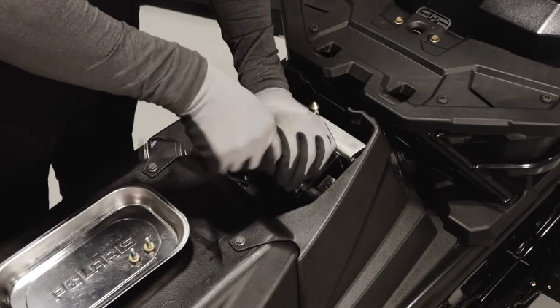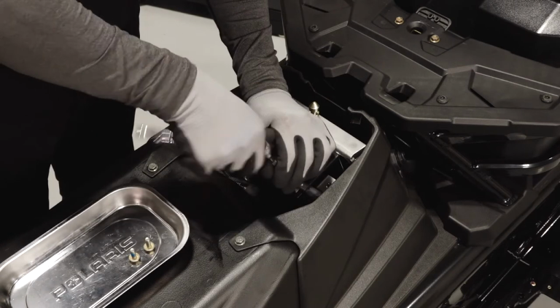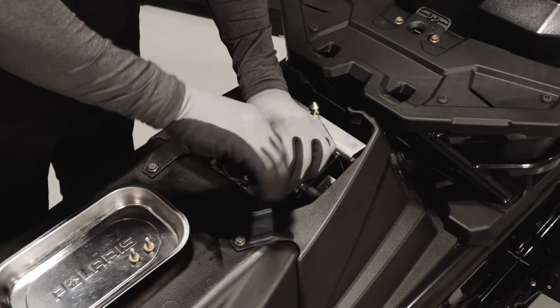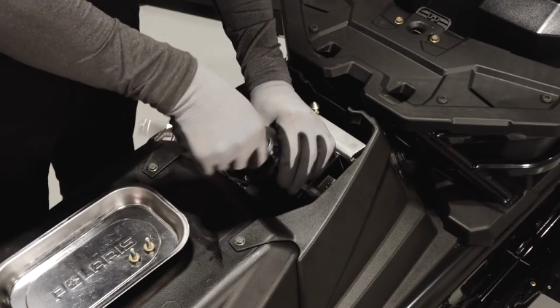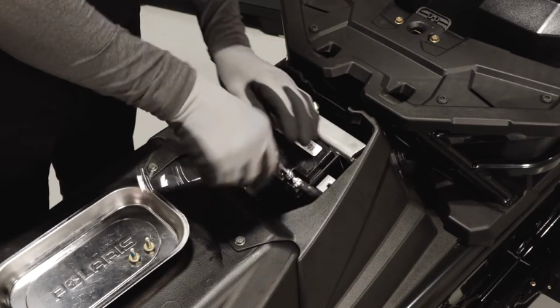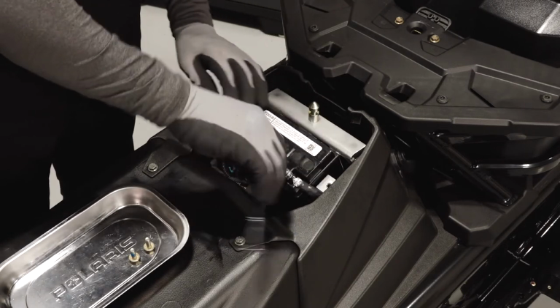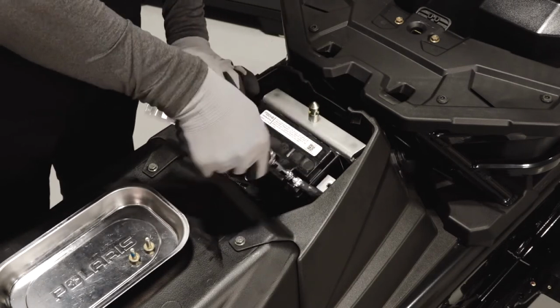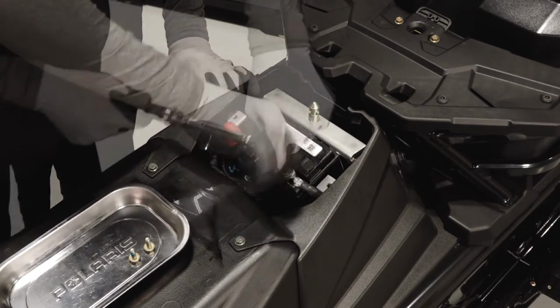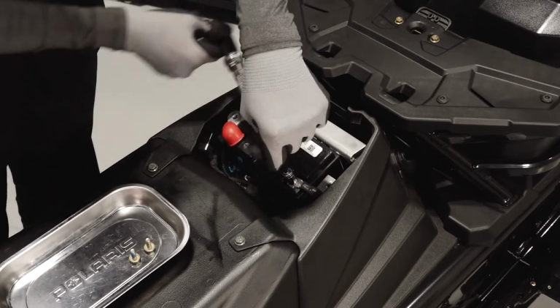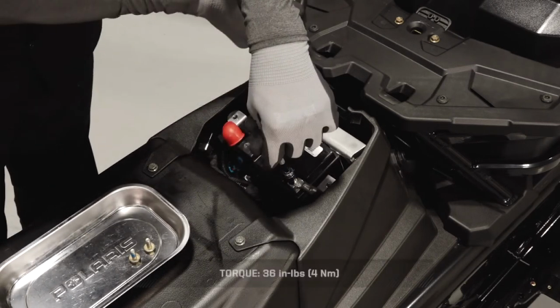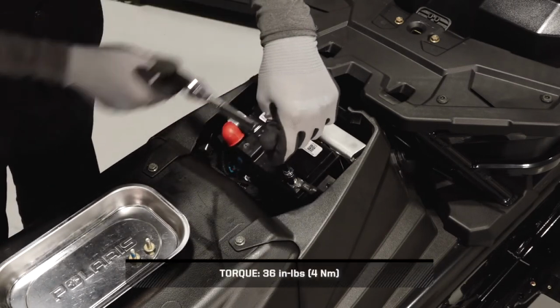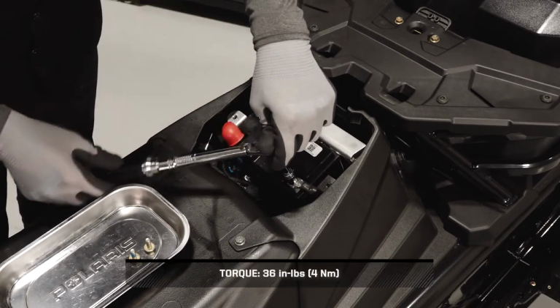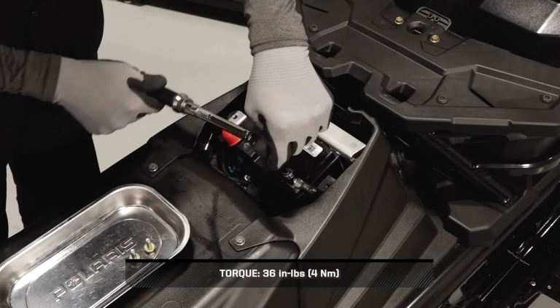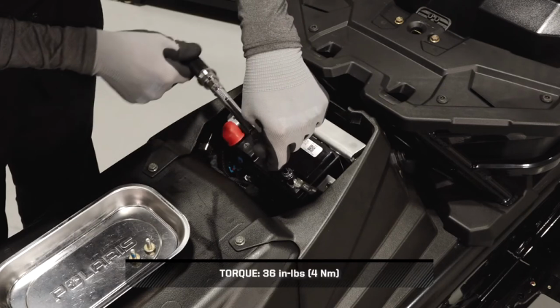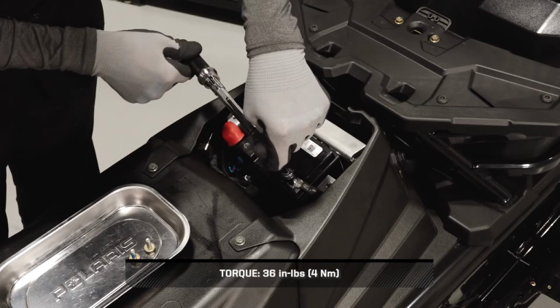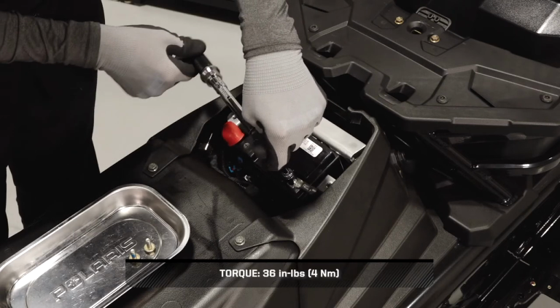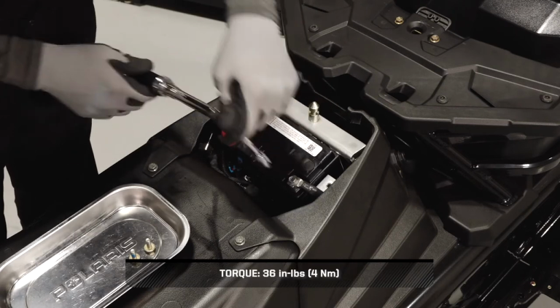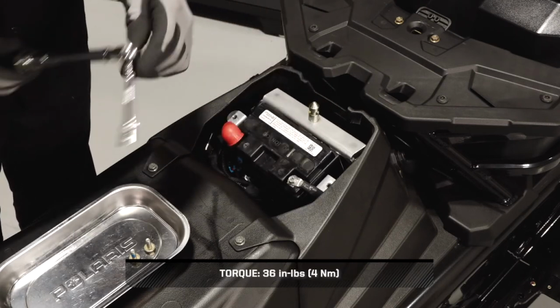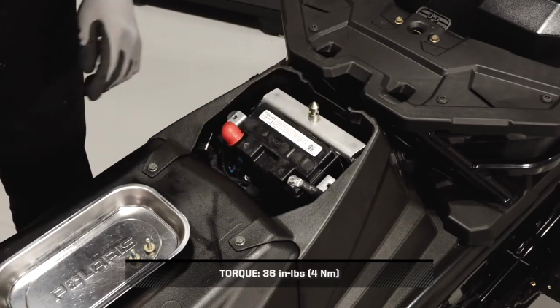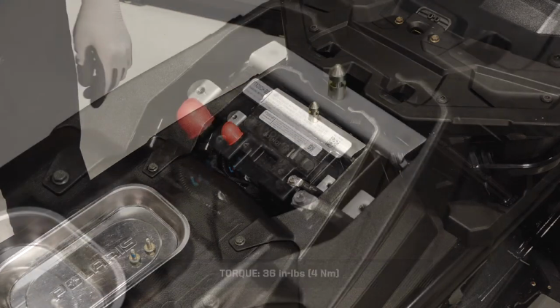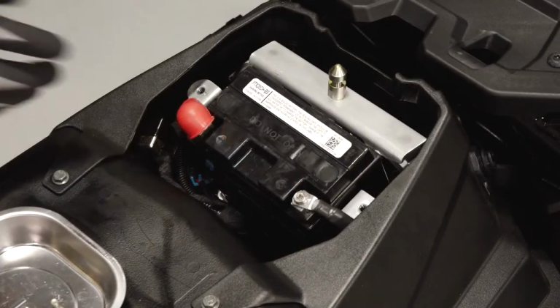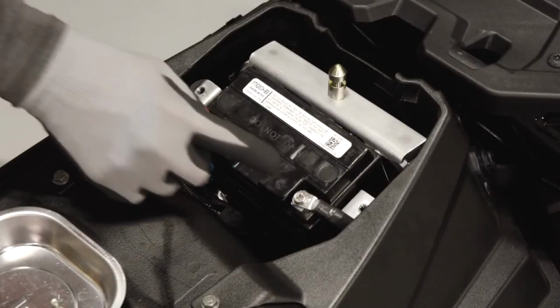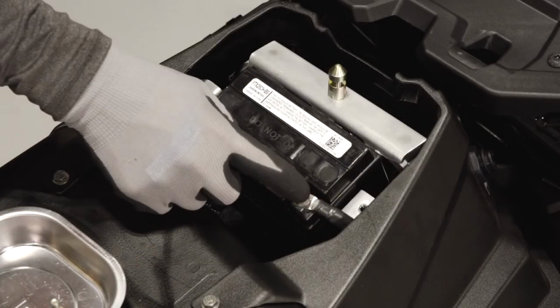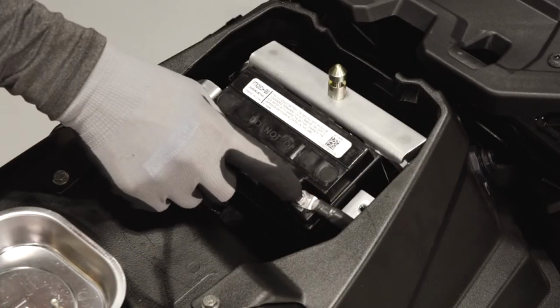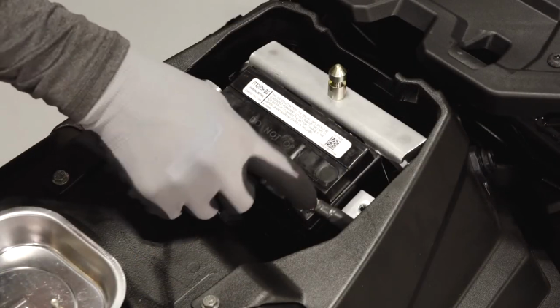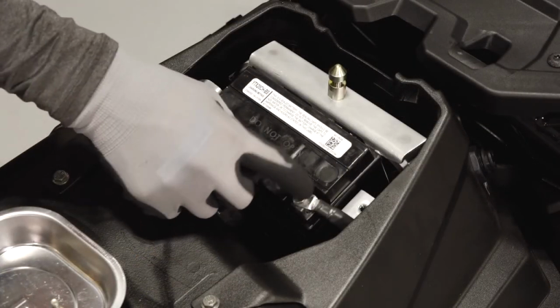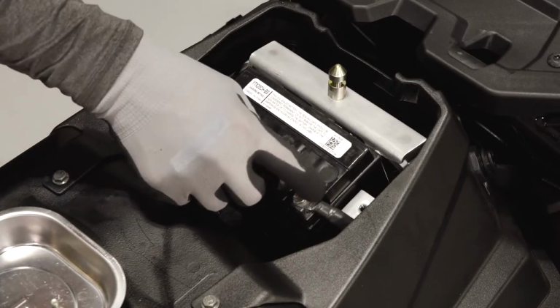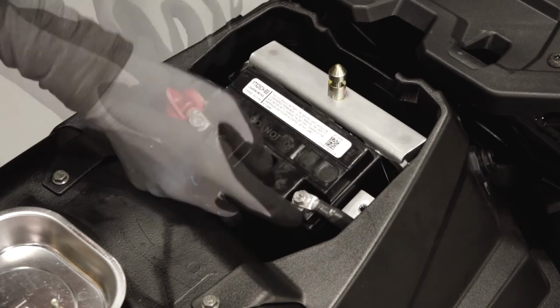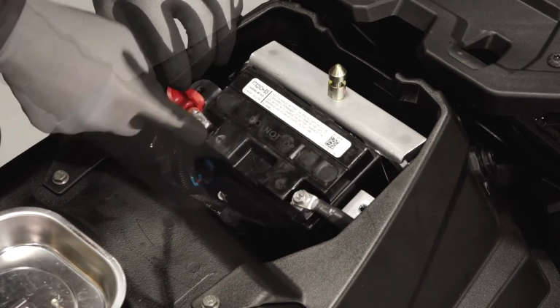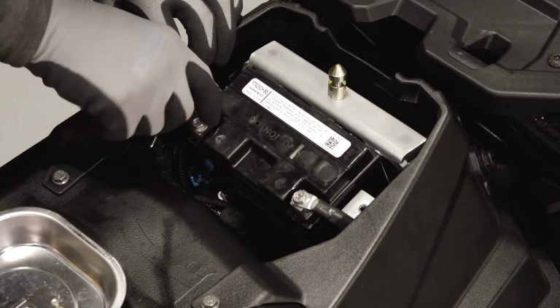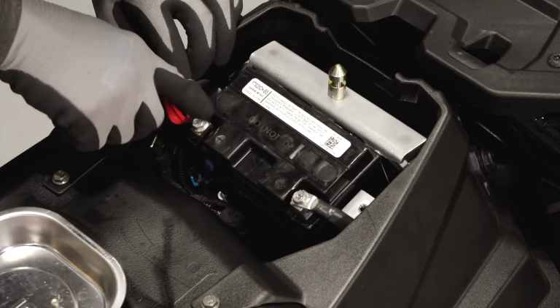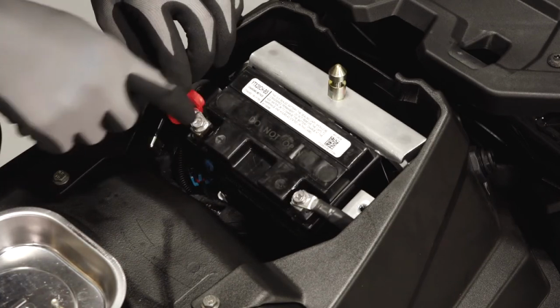Then reinstall the negative cable and torque to specification. Apply a light film of dielectric grease or petroleum jelly to both terminals.